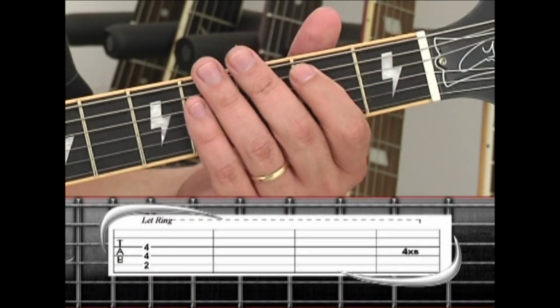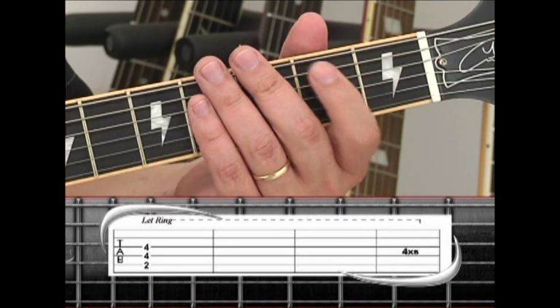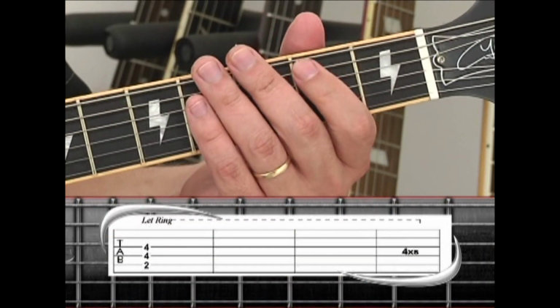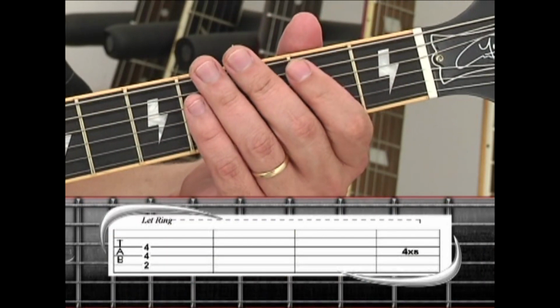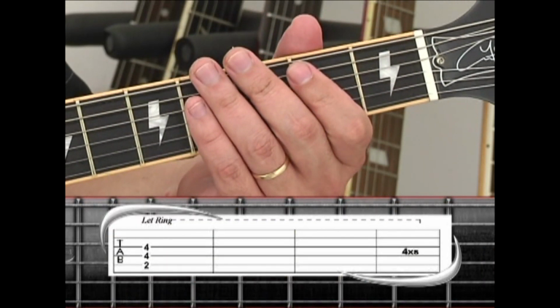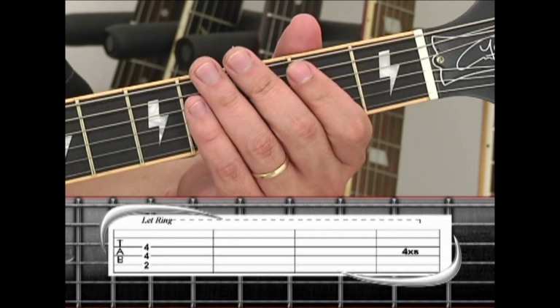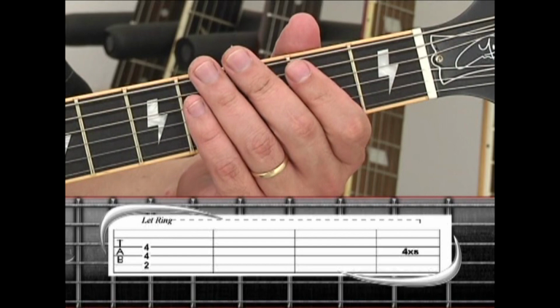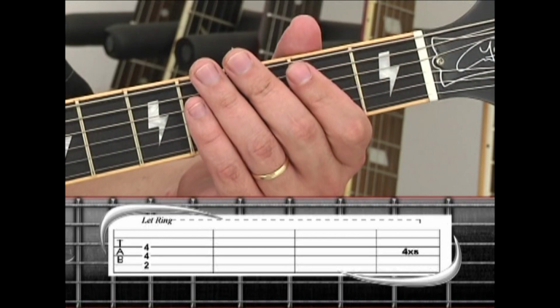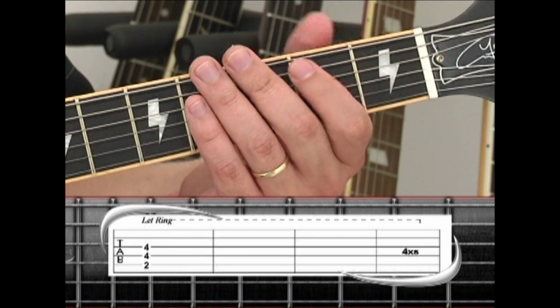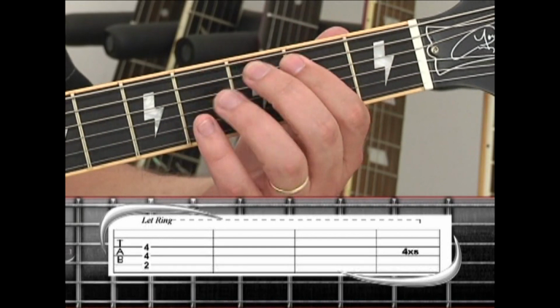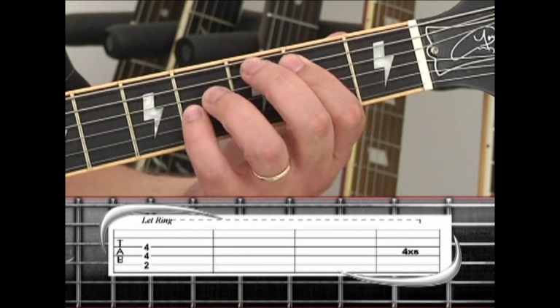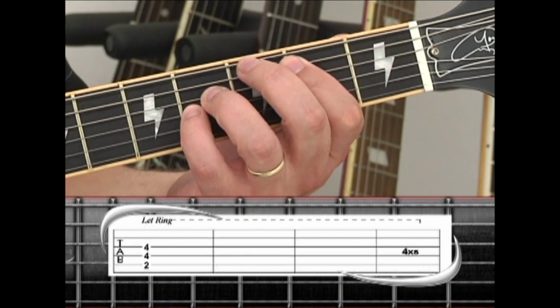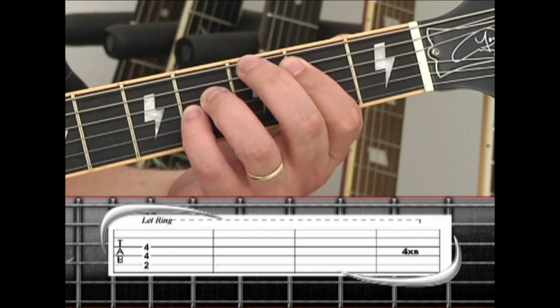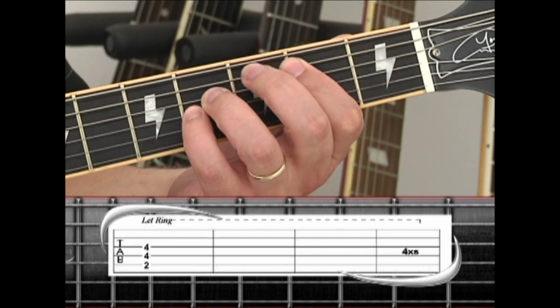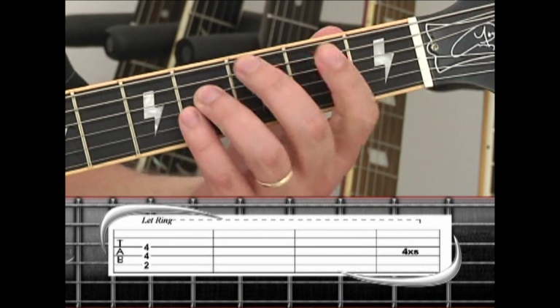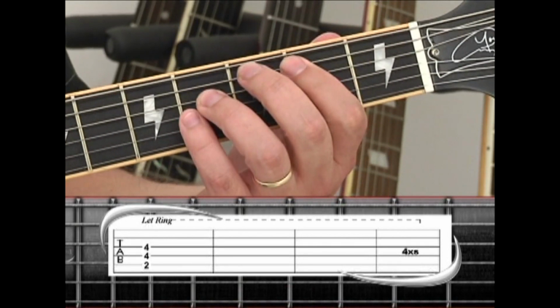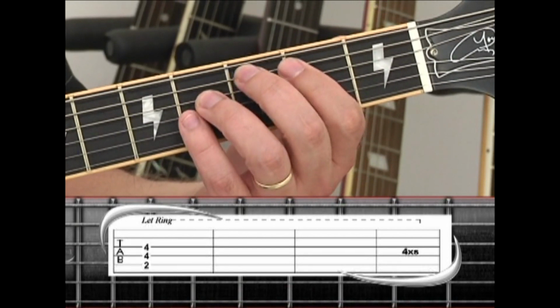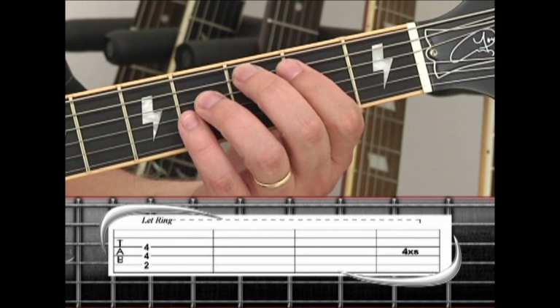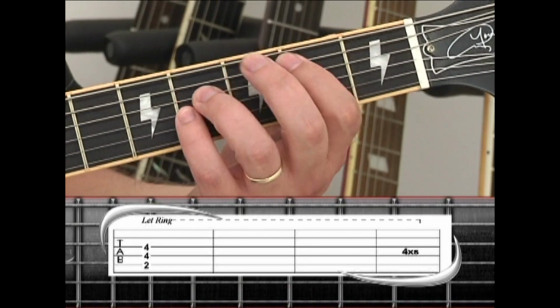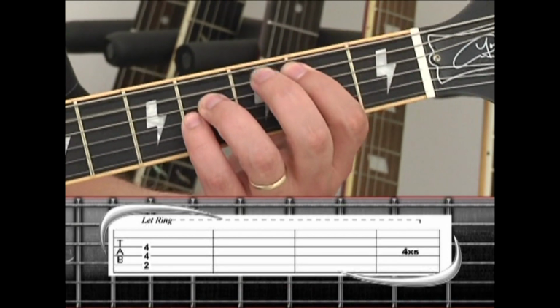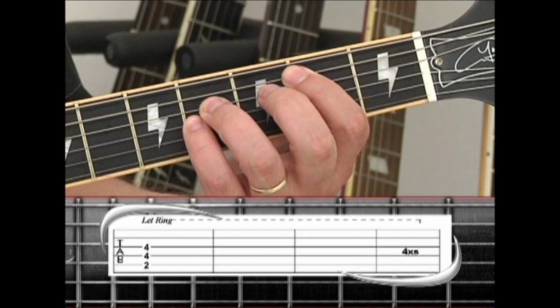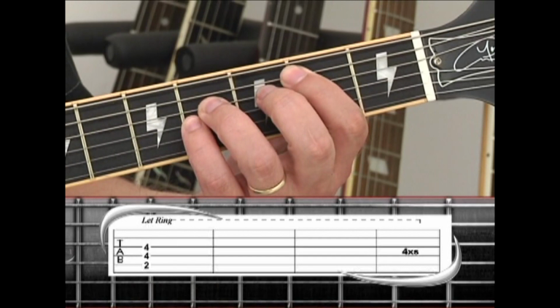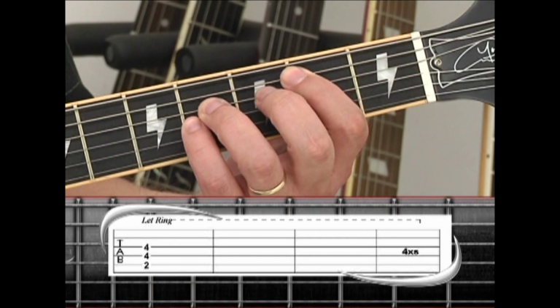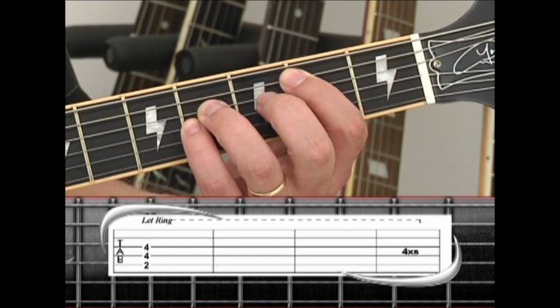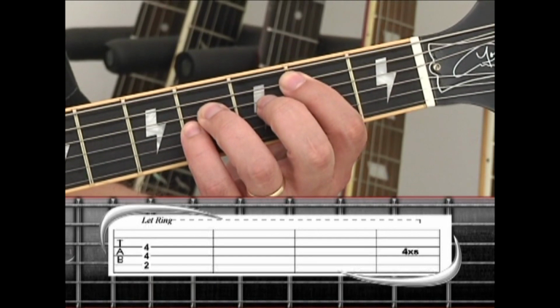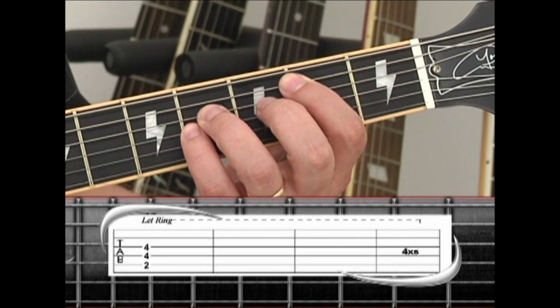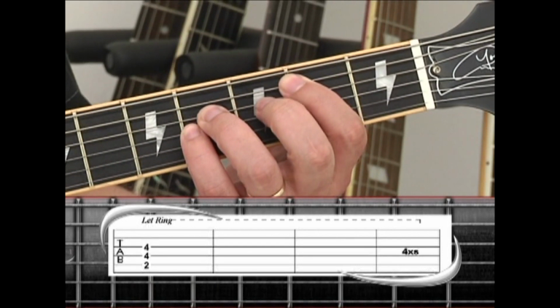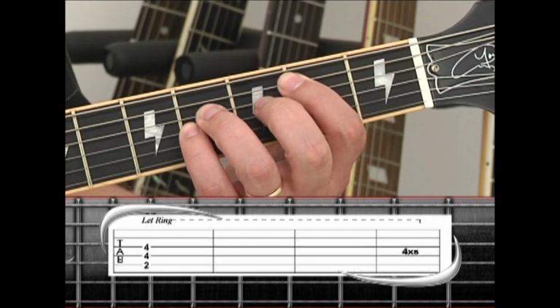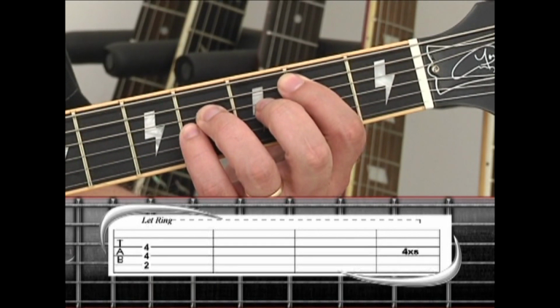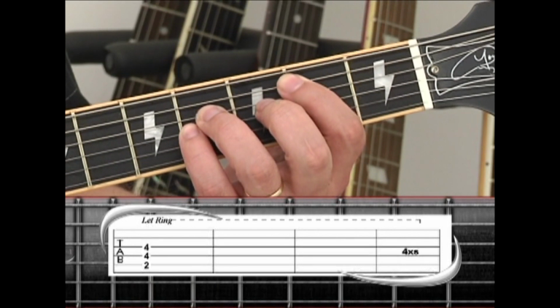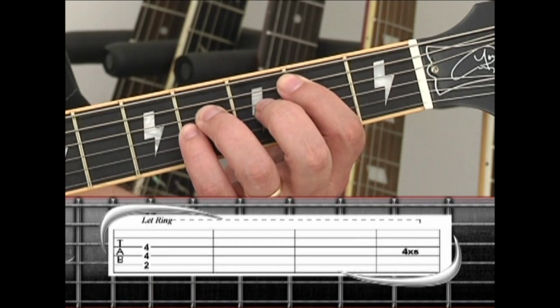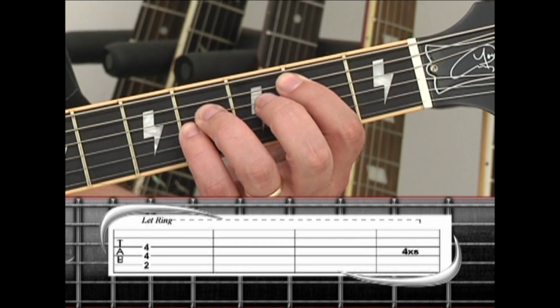While Malcolm plays the syncopated B5 rhythm, another overdub guitar simply plays a B5 which rings out for a duration and is repeated four times throughout the song.